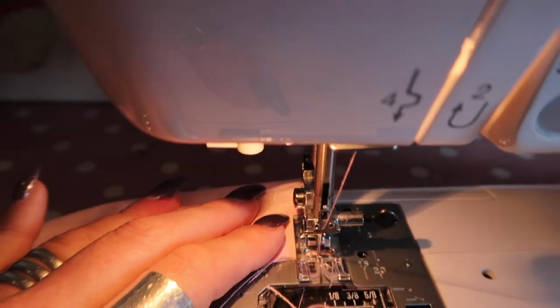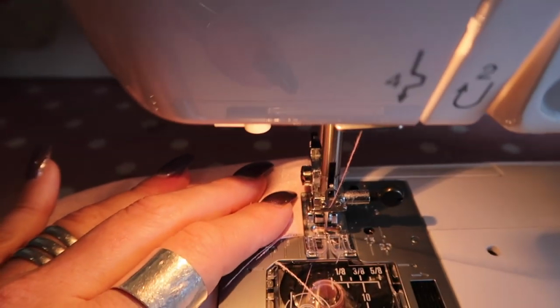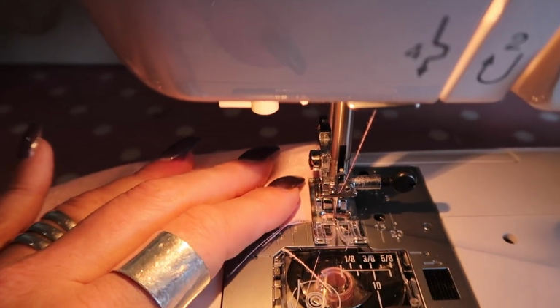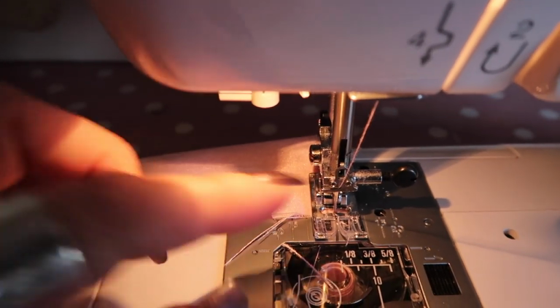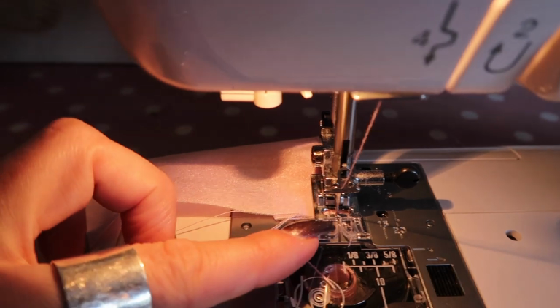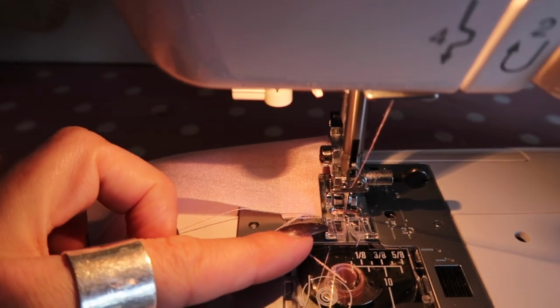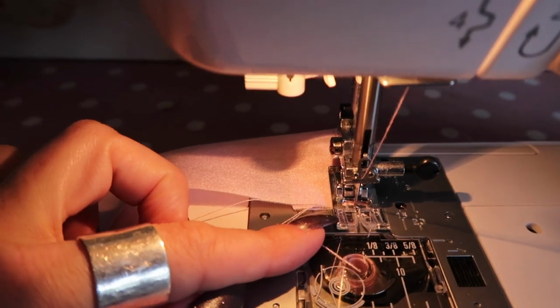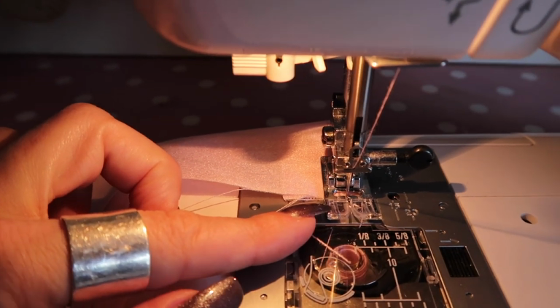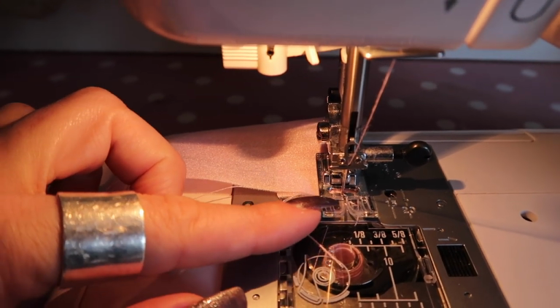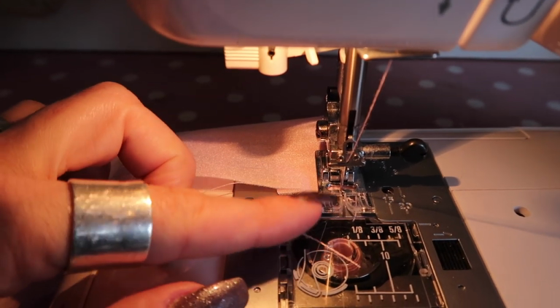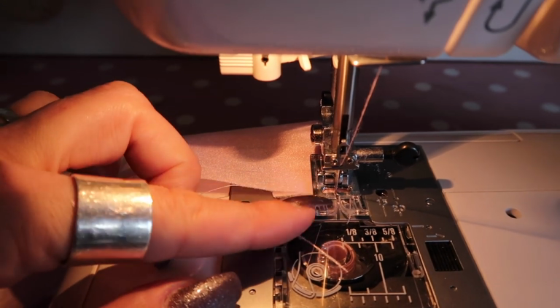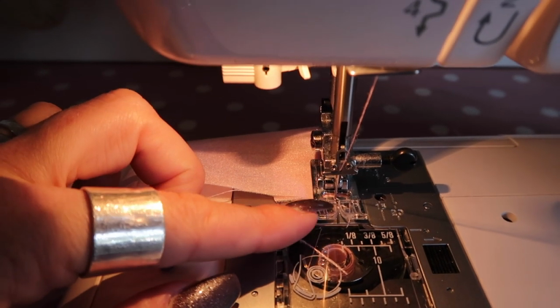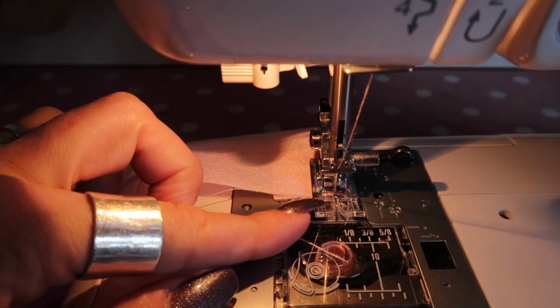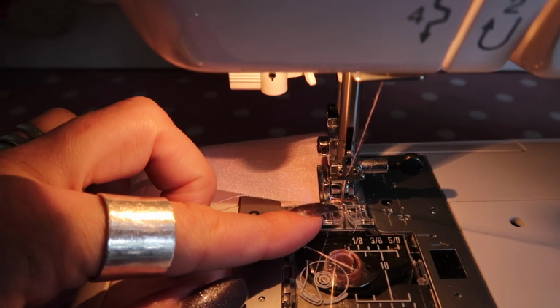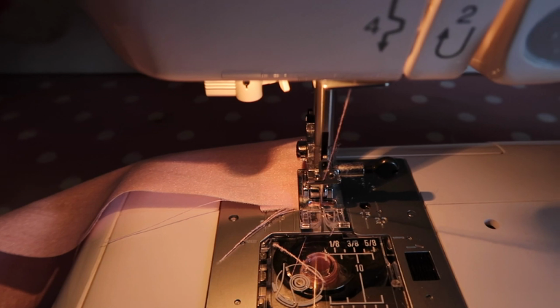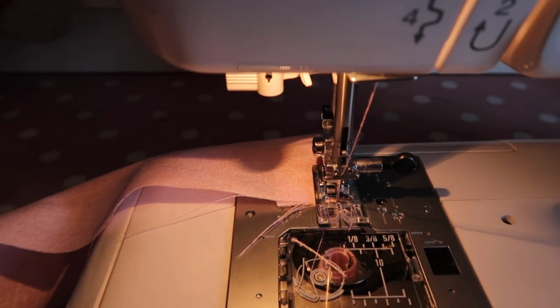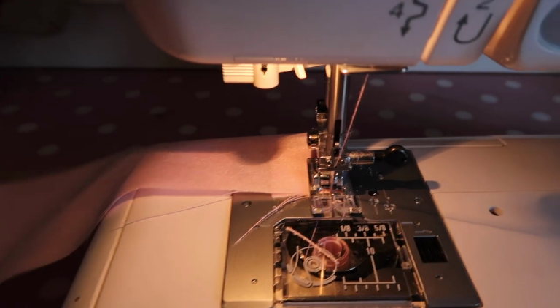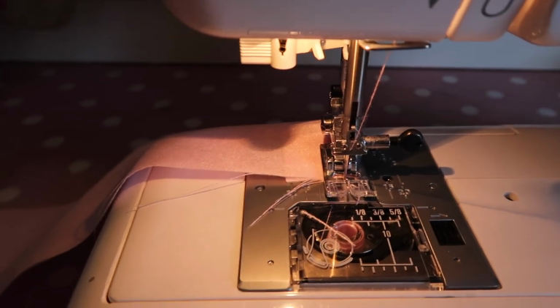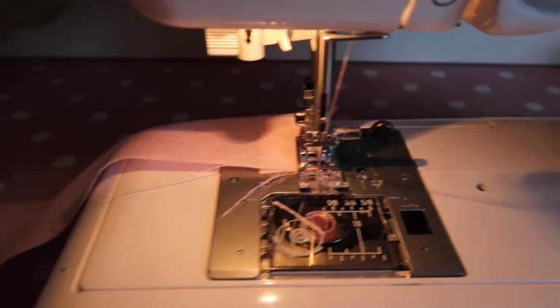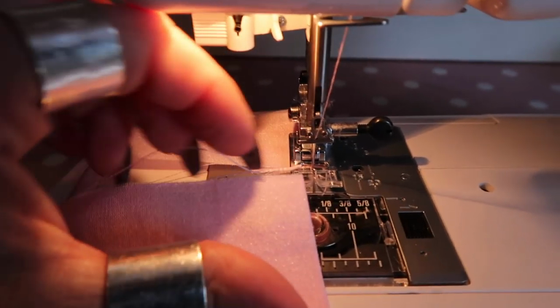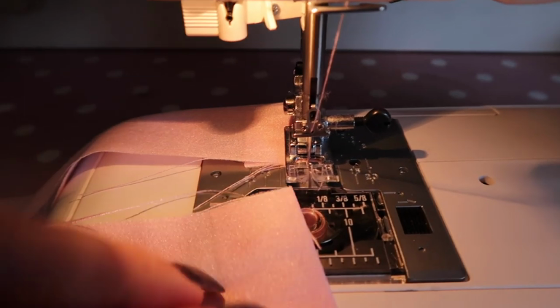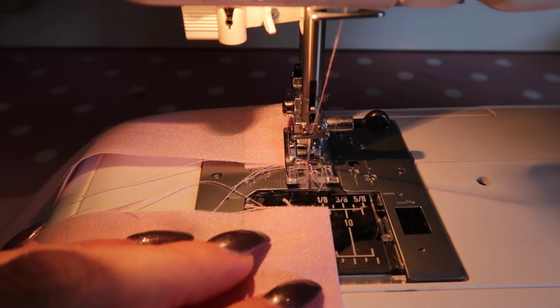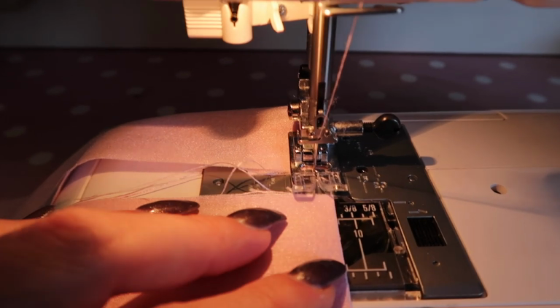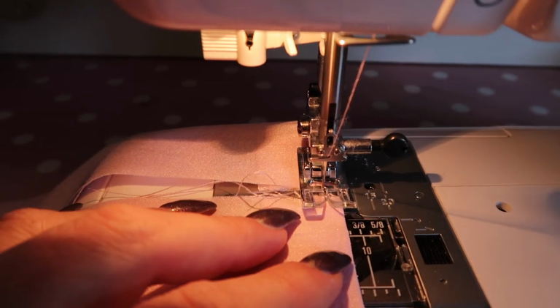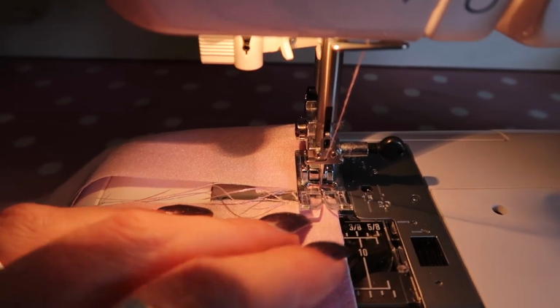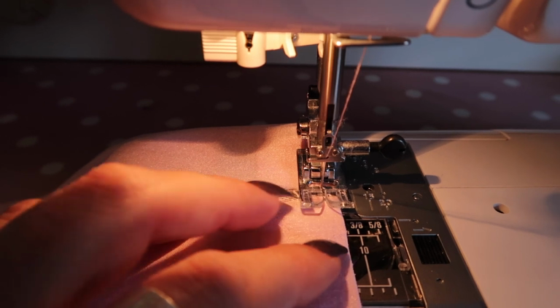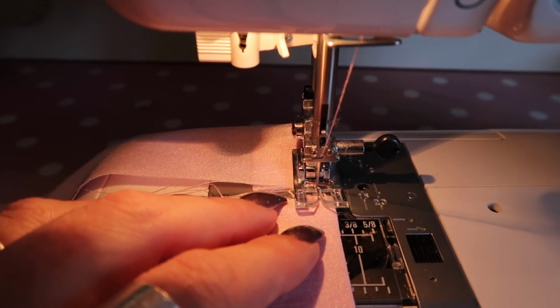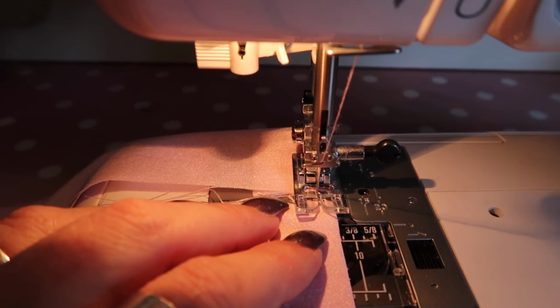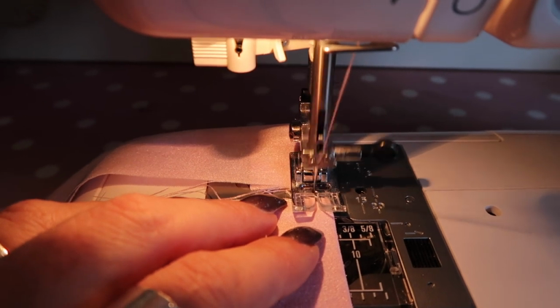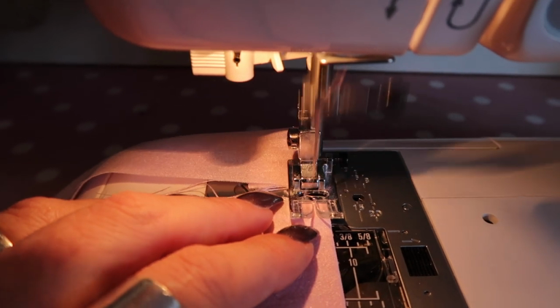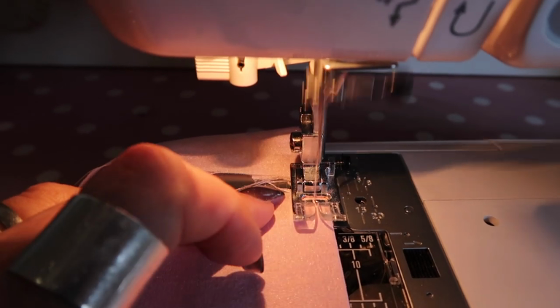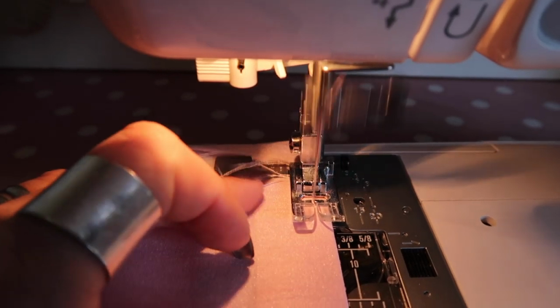And when you reach the end, if you need to do back tacks for whatever it is that you're doing, you can do it — just make sure you end back up on the end of your fabric. You can then take the next piece, slide it under the presser foot and carry on sewing.